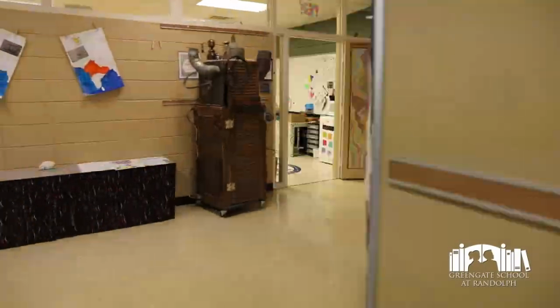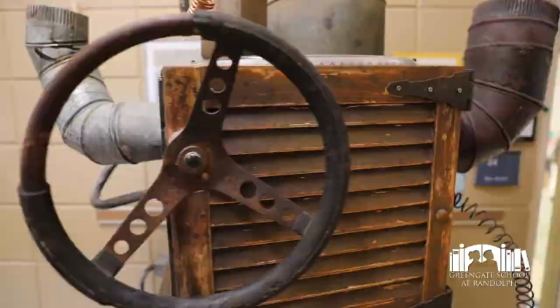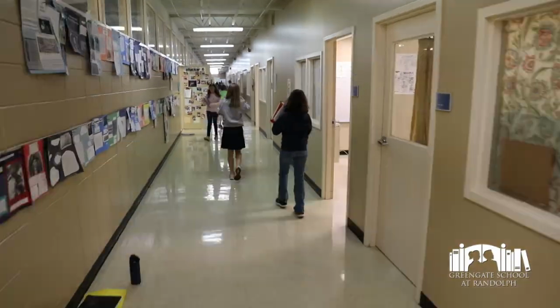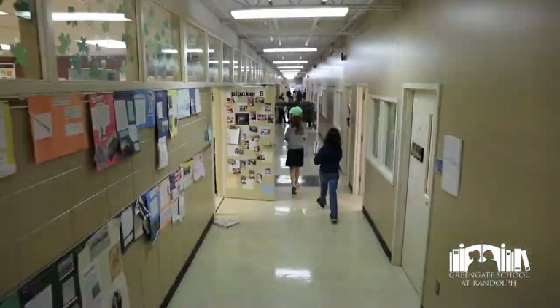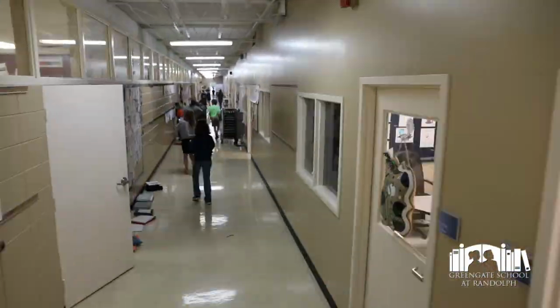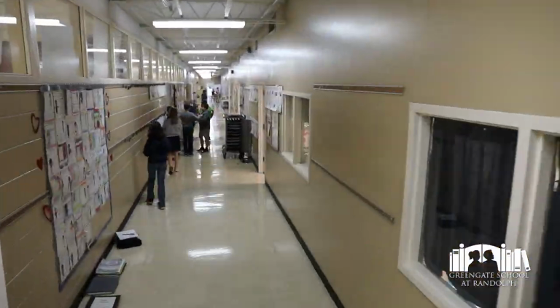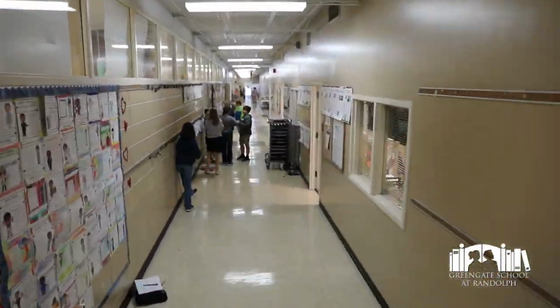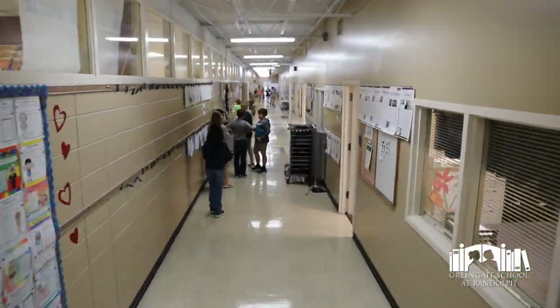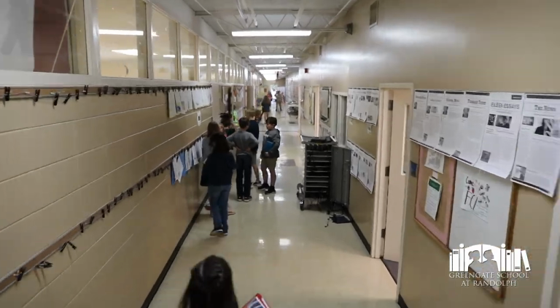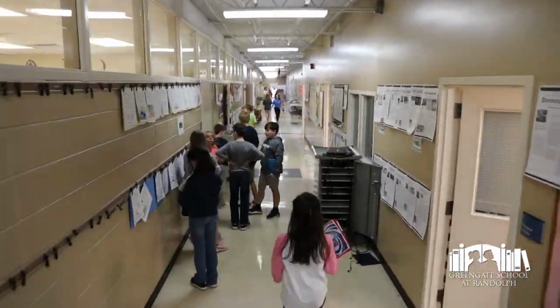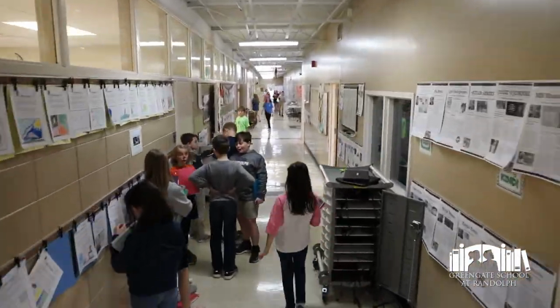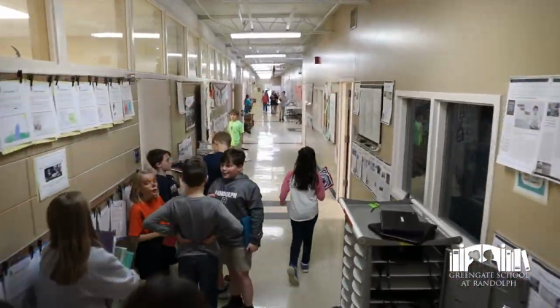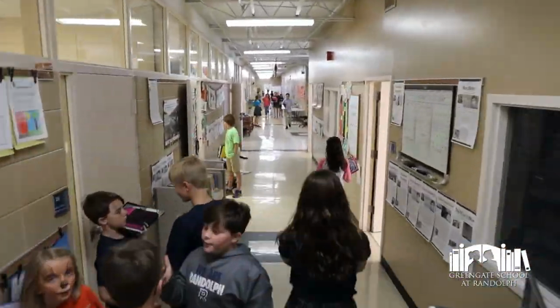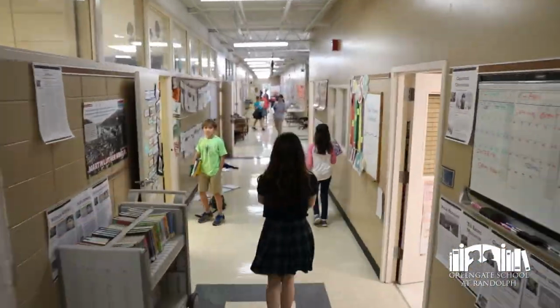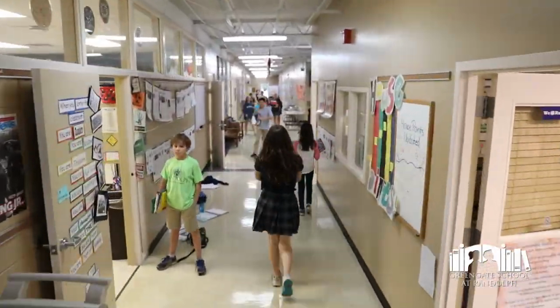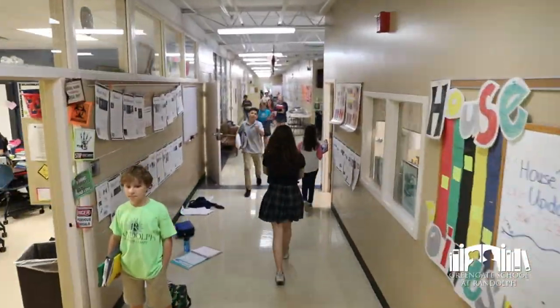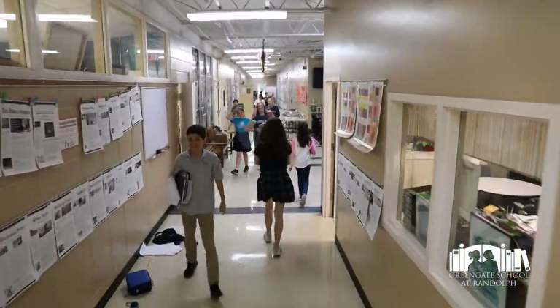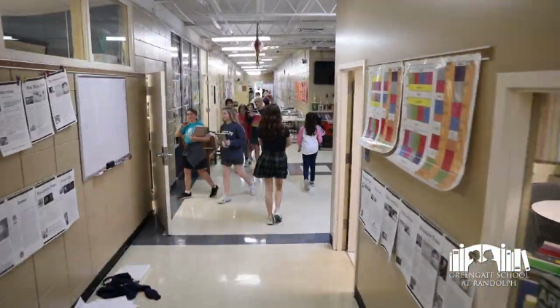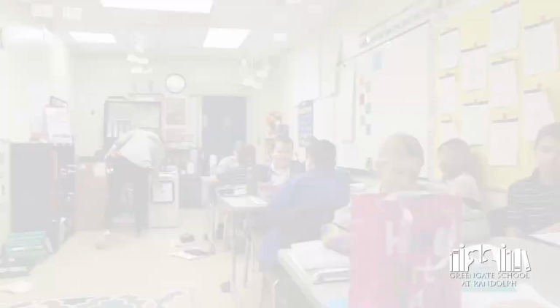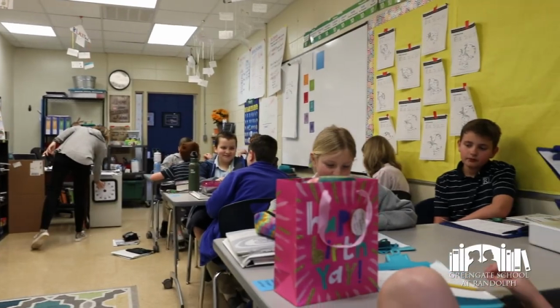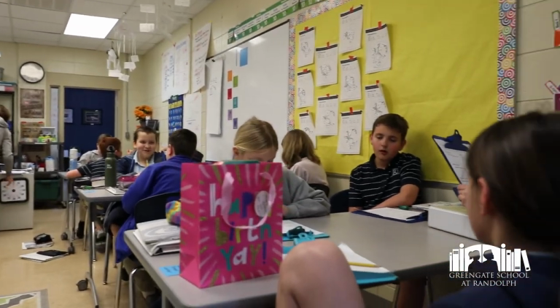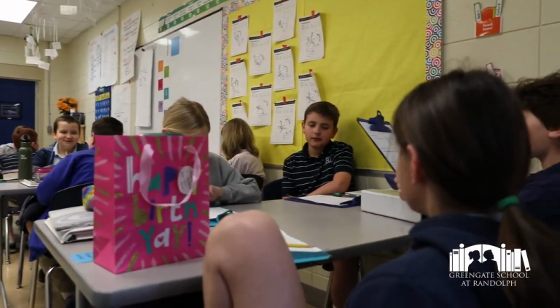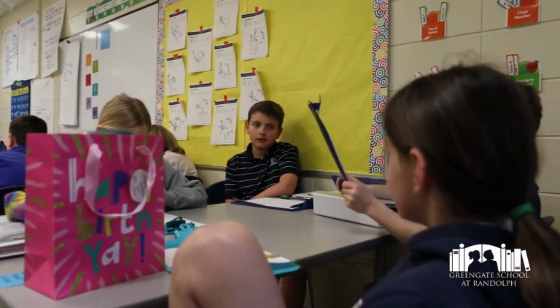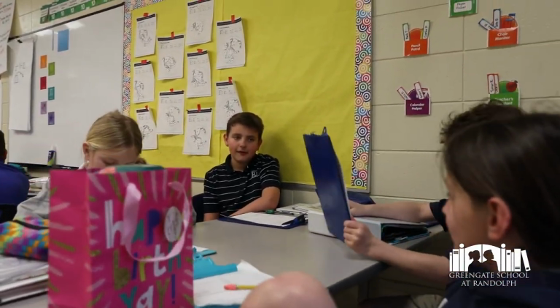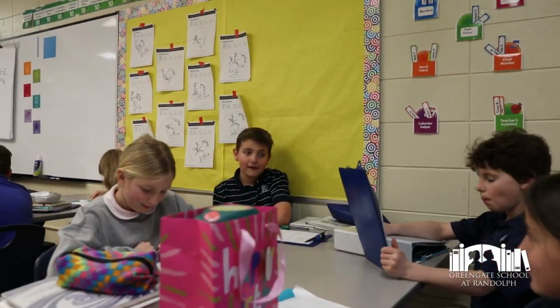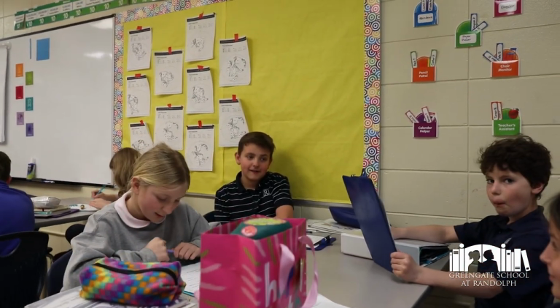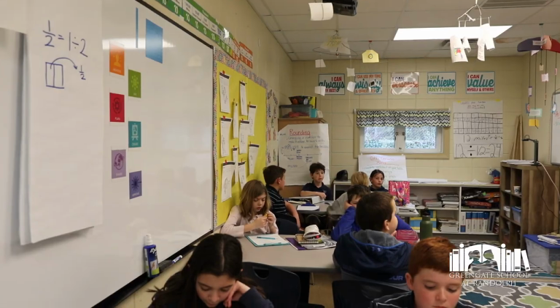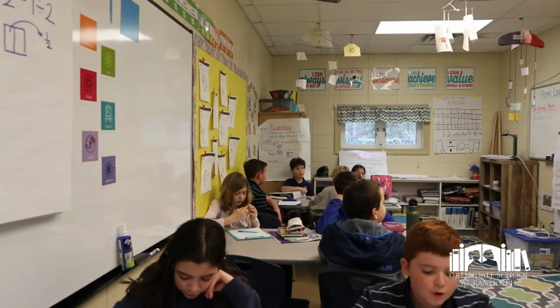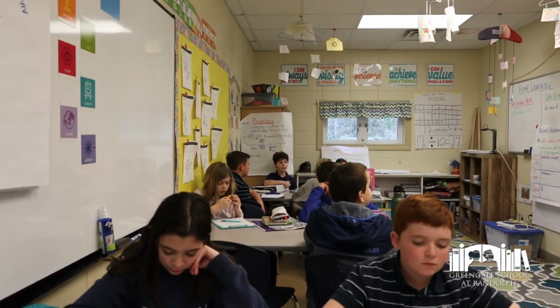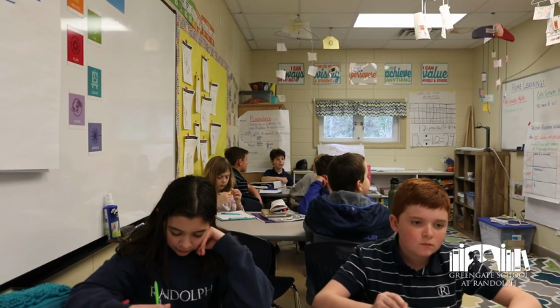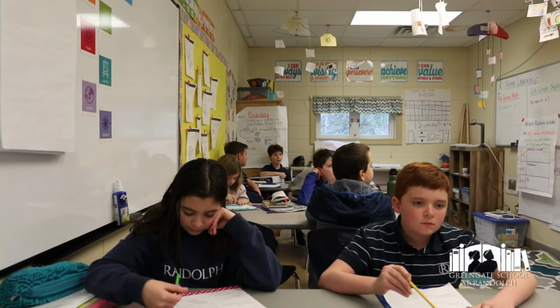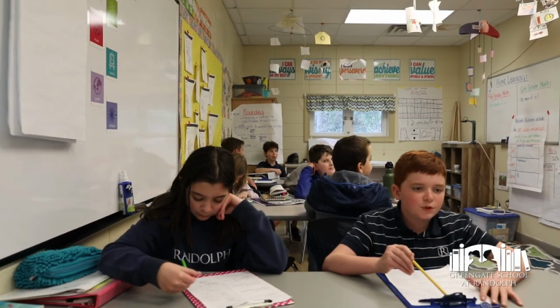Now we're on the fifth and sixth grade middle school hall. One thing that's a little different at Randolph is that middle school starts in fifth grade. We have a slightly different model in fifth and sixth grade — we have a classroom for both of them on this hall.